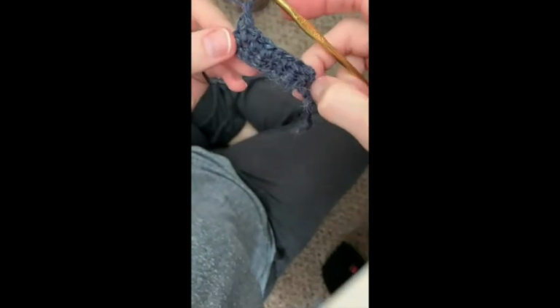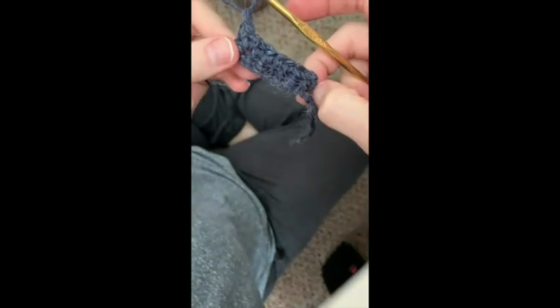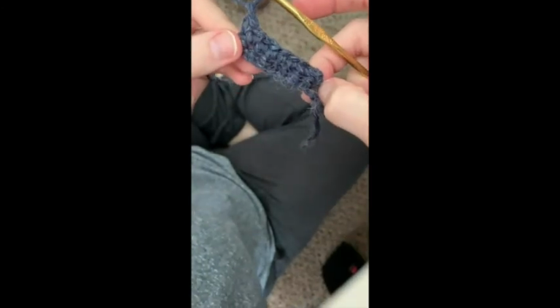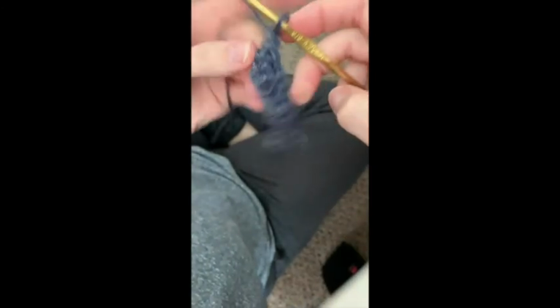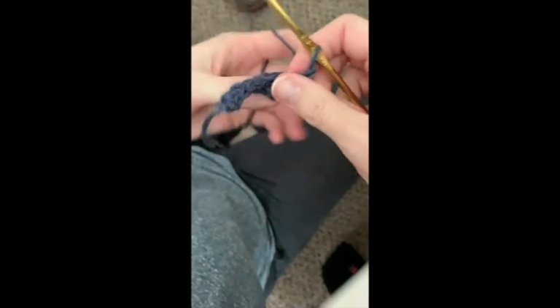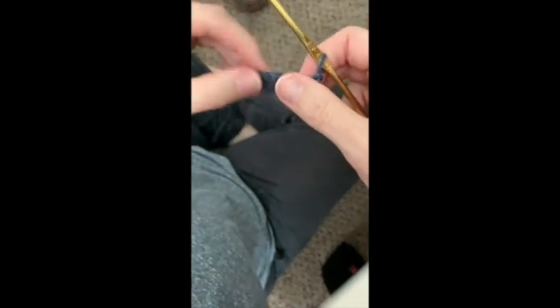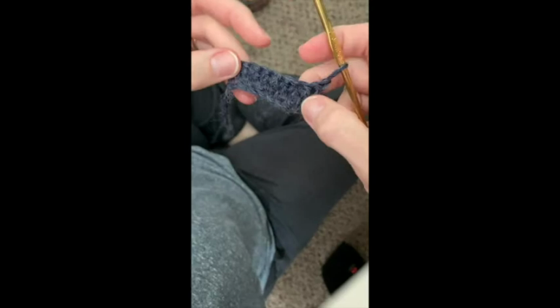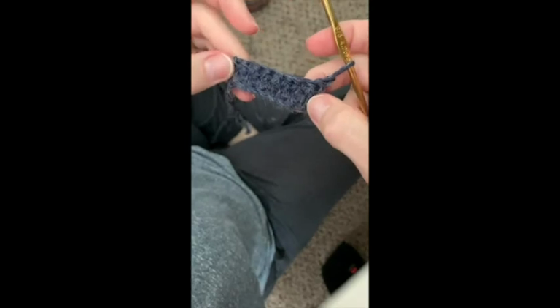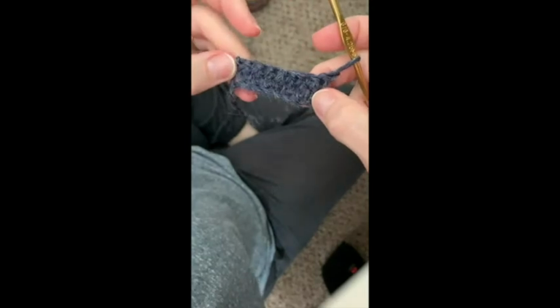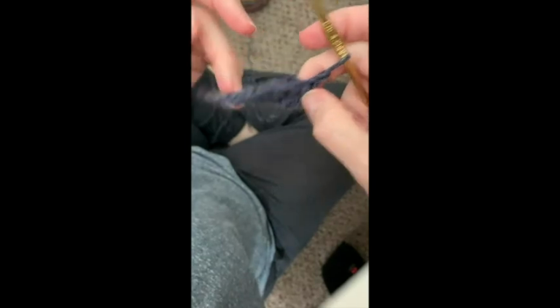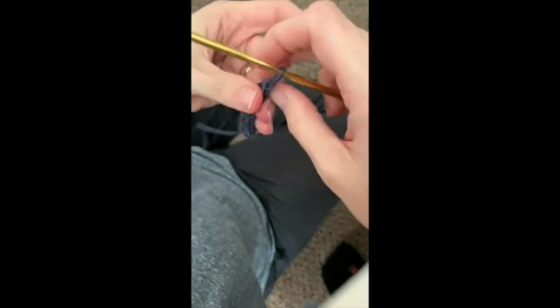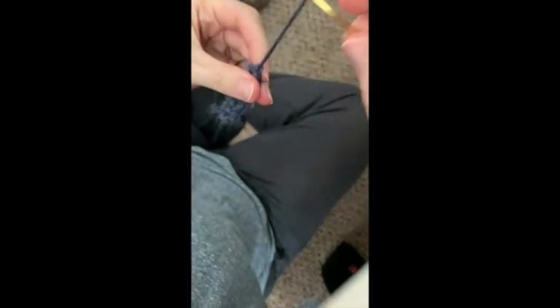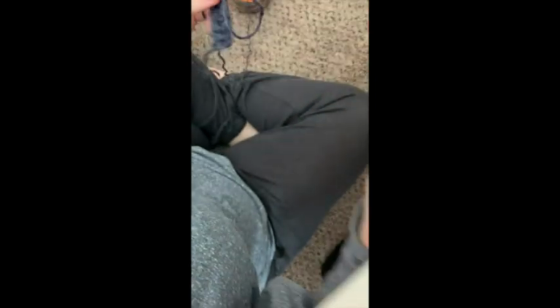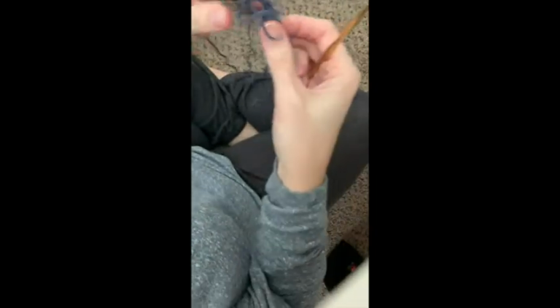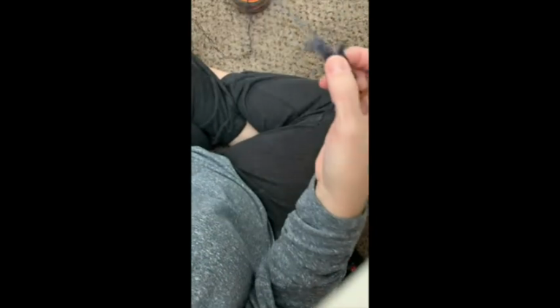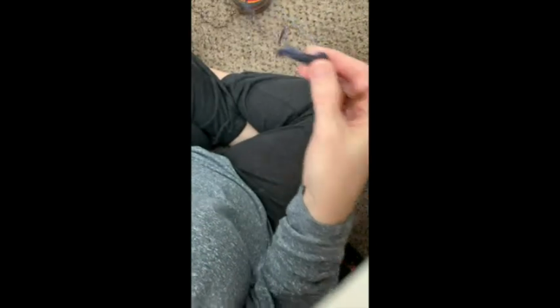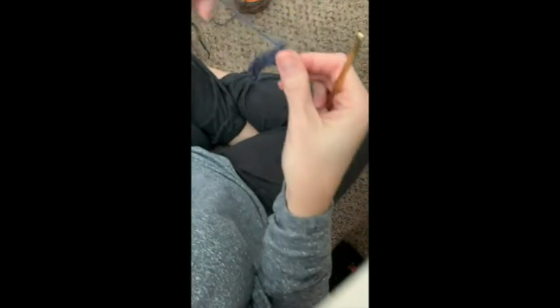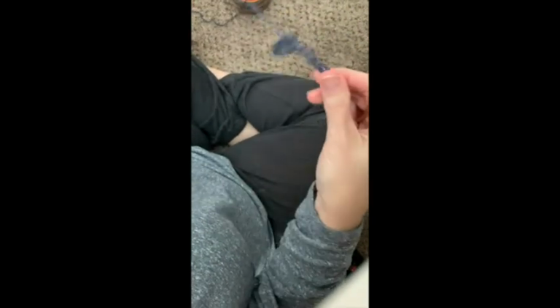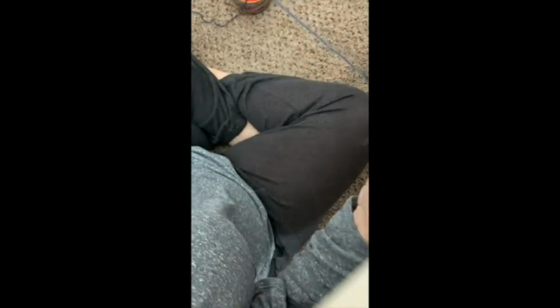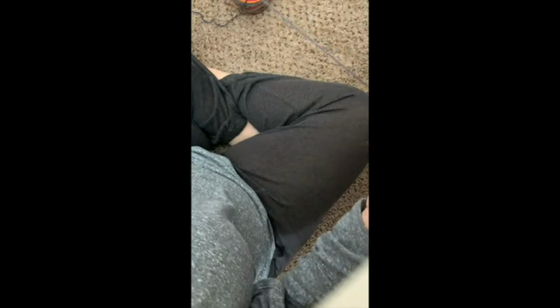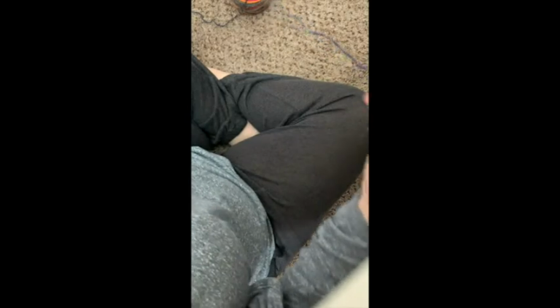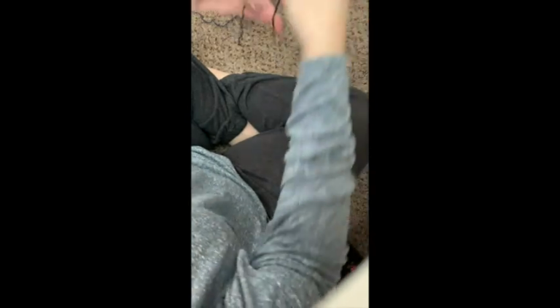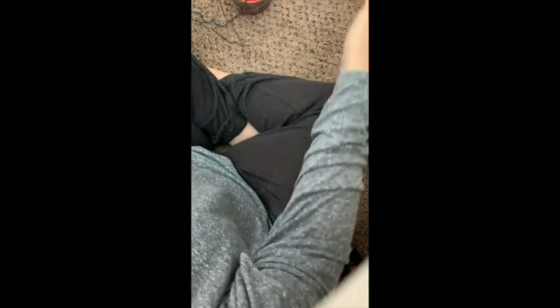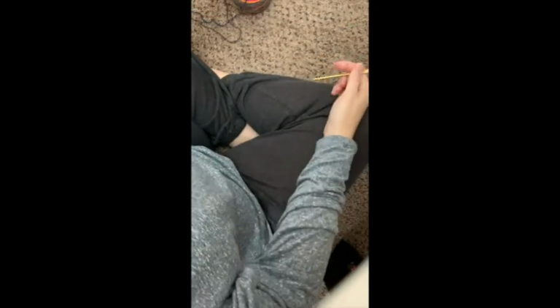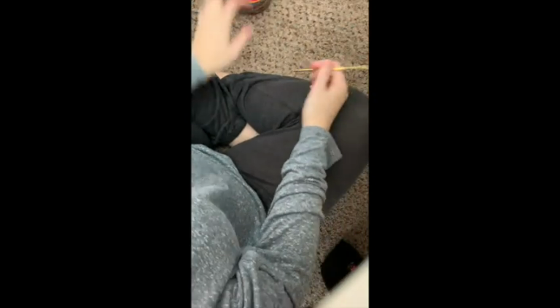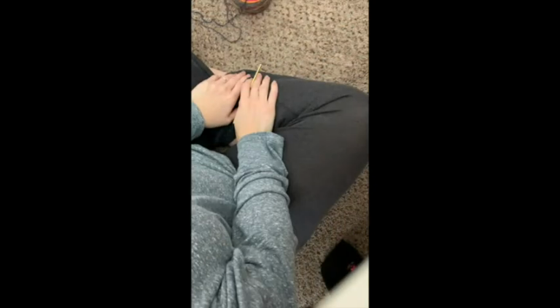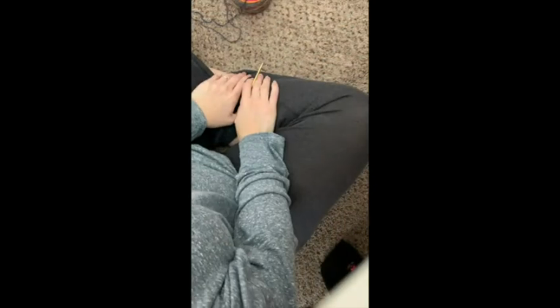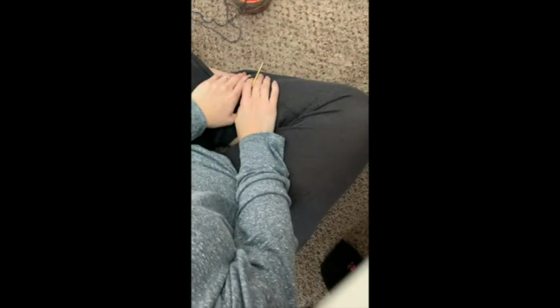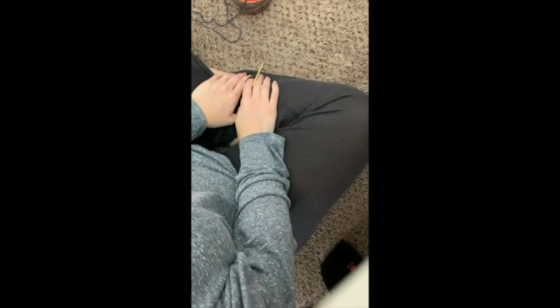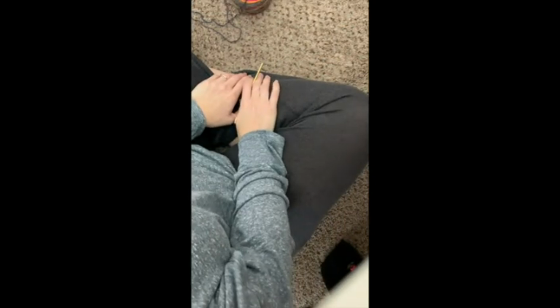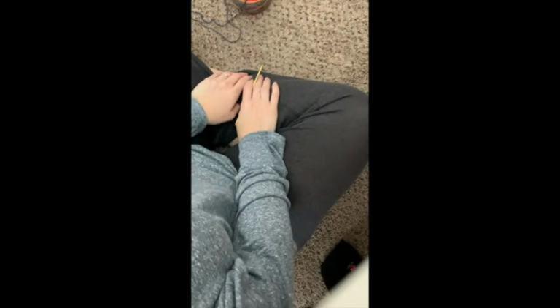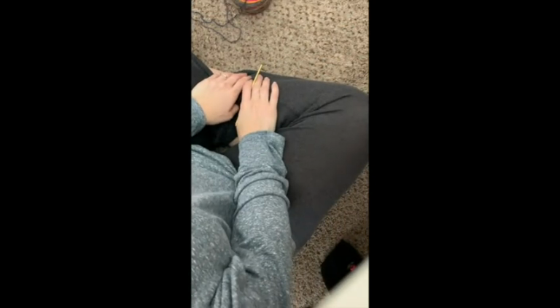So hopefully that was enough to get you guys started. I would say practice your chaining and practice your single crochet — there should be some more patterns in that book, and I'll show you some examples here in just a second.